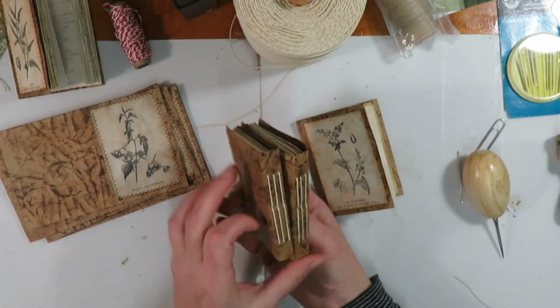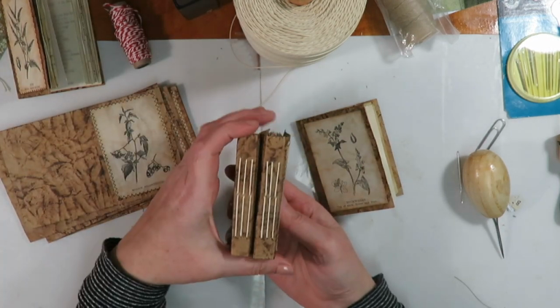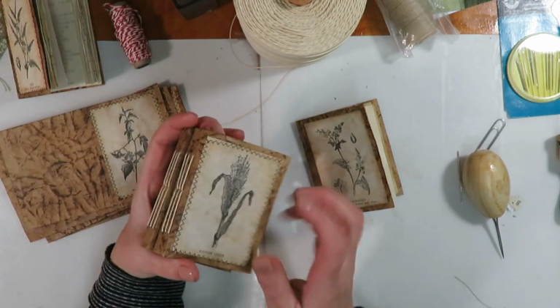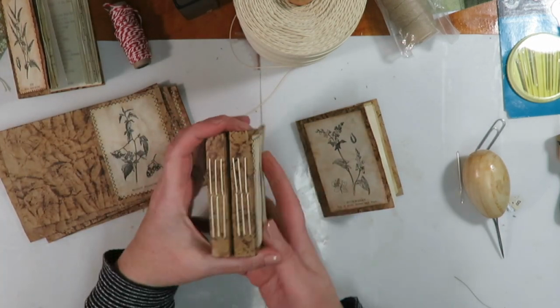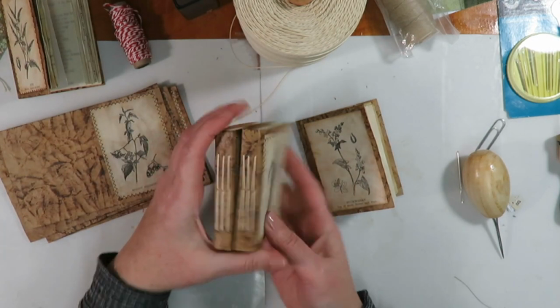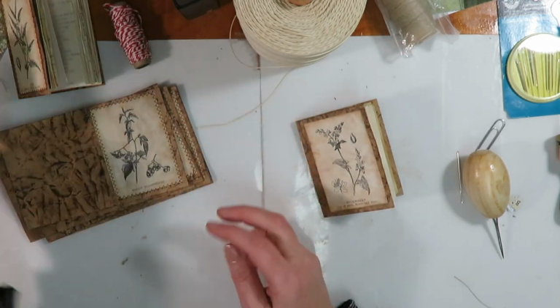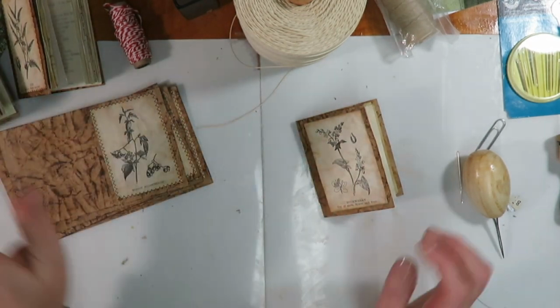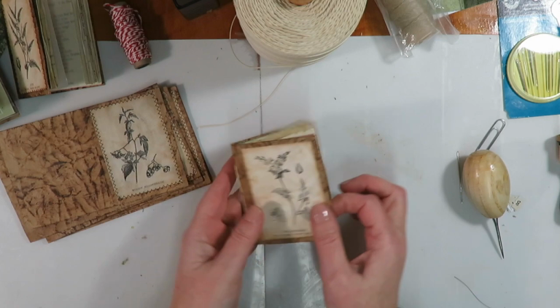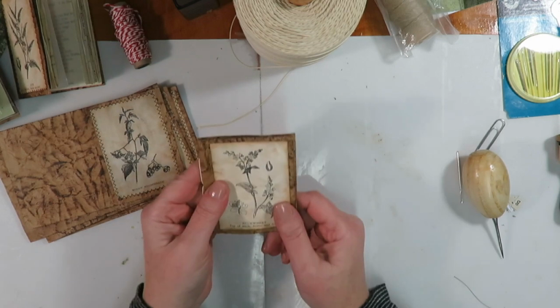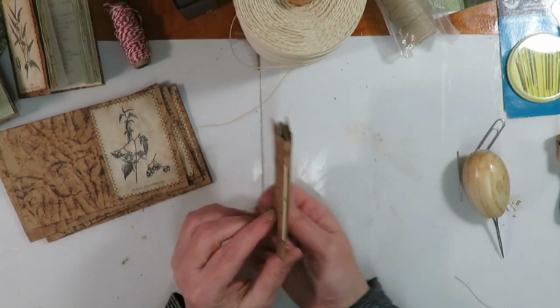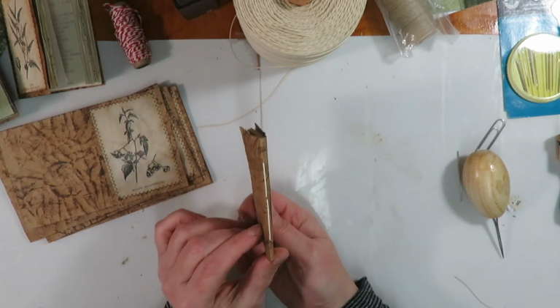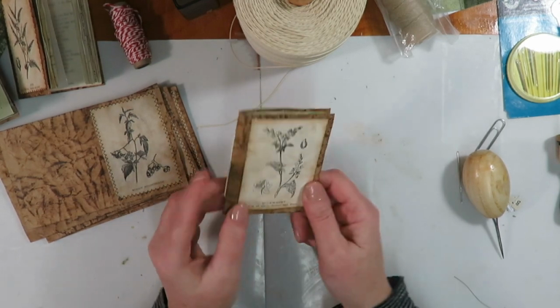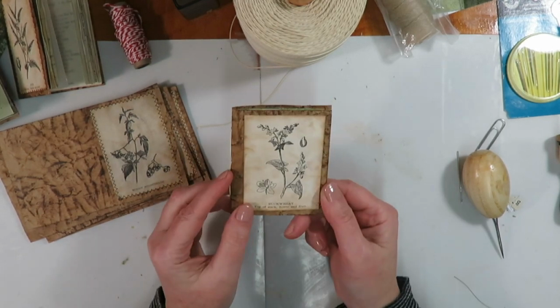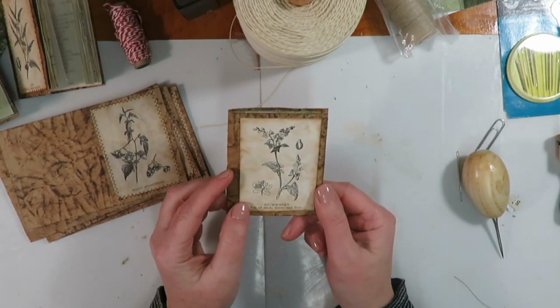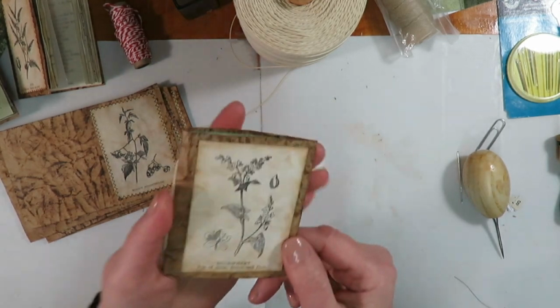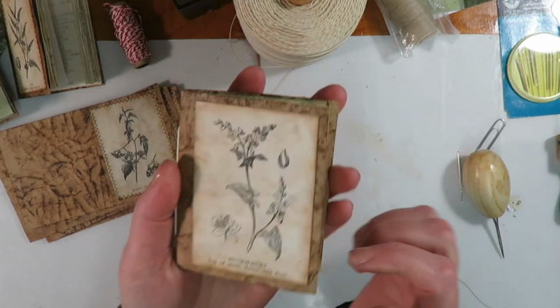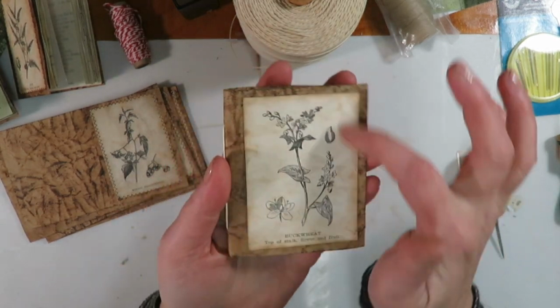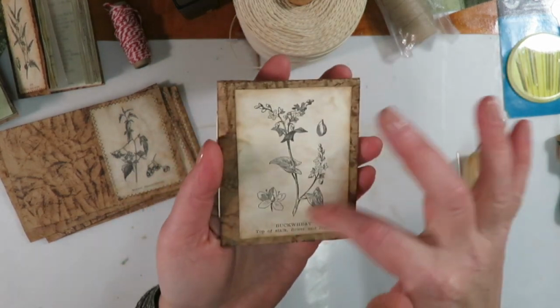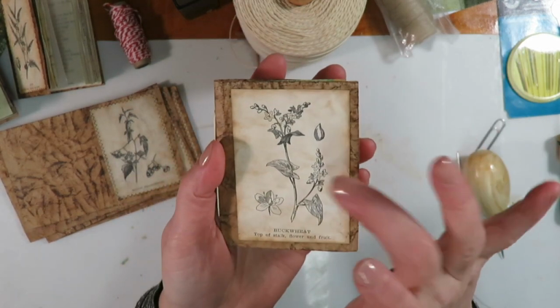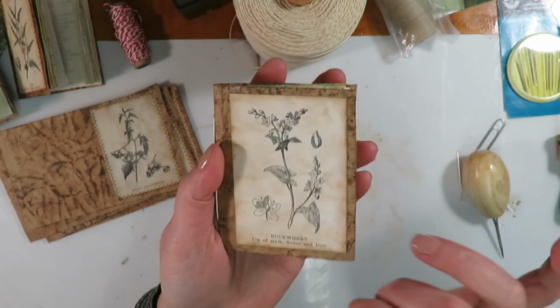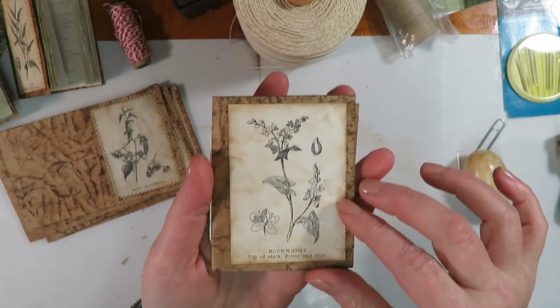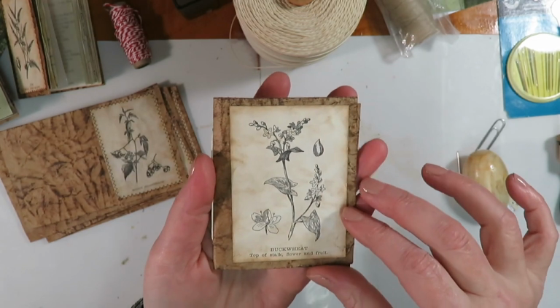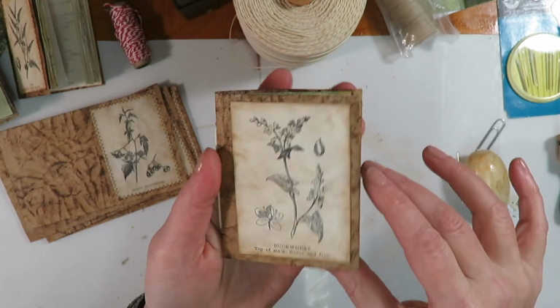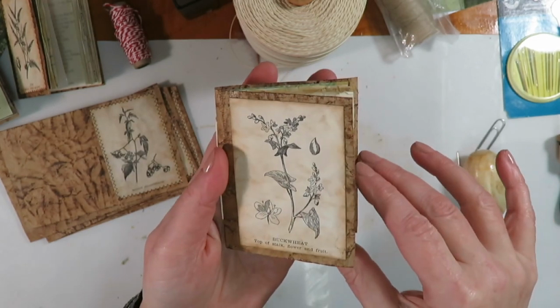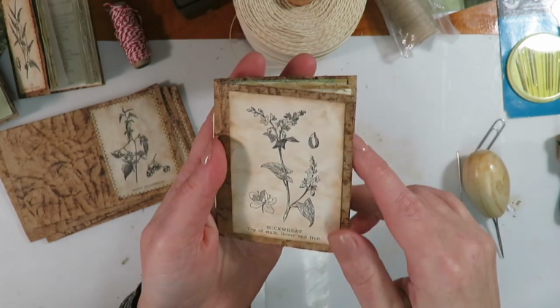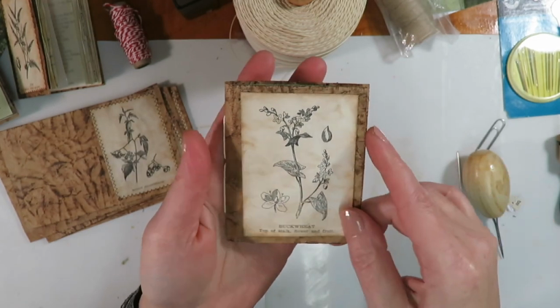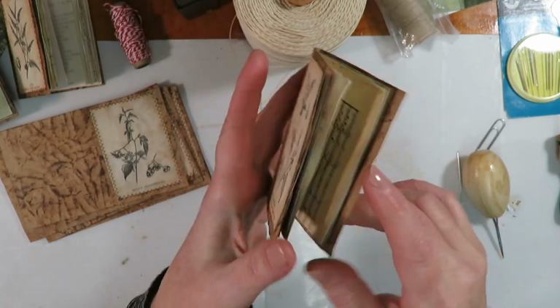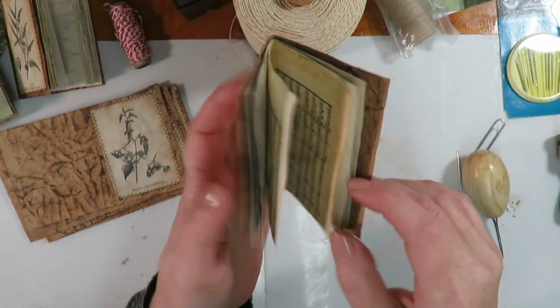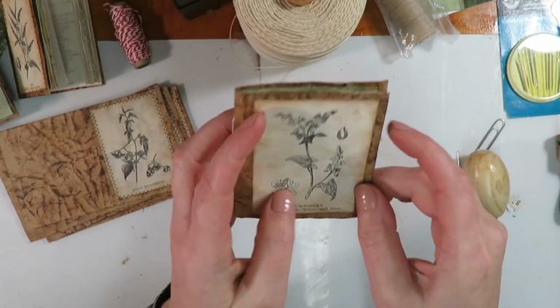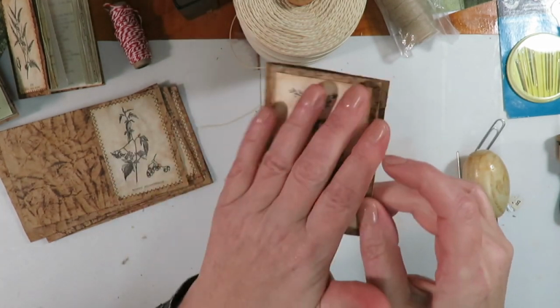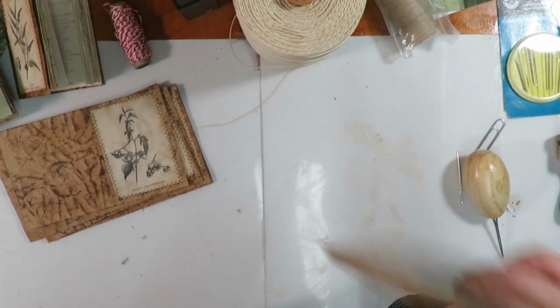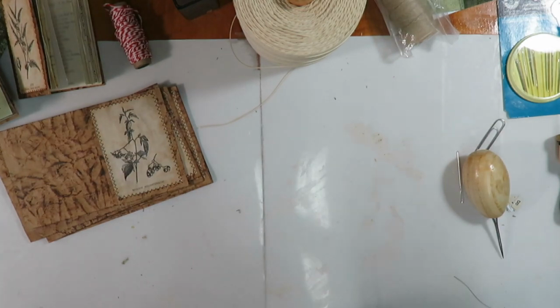For my set with the fabric covers, I also did a quick little one-signature one showing the printed on cardstock just glued on, so you can easily do that and you don't have to sew.